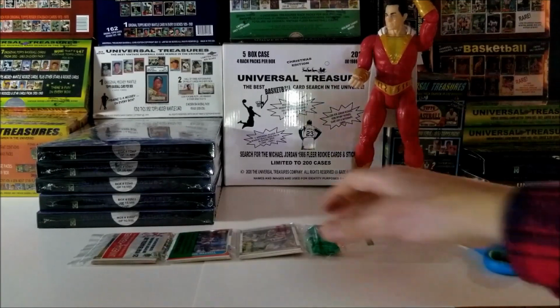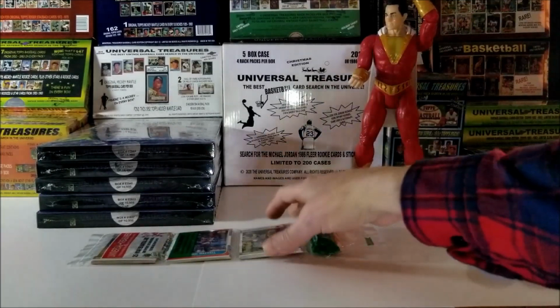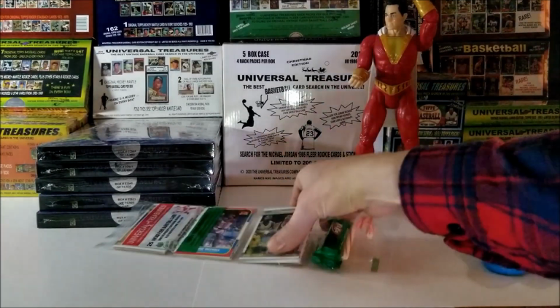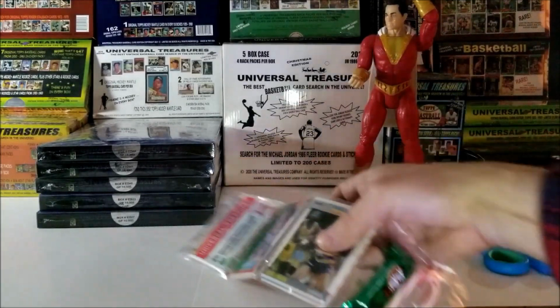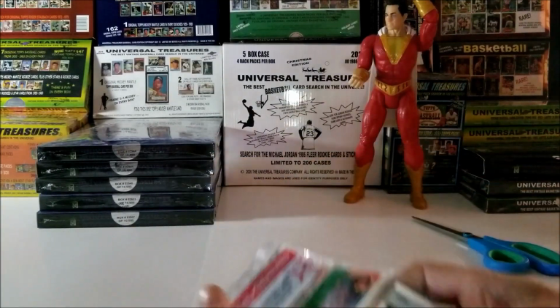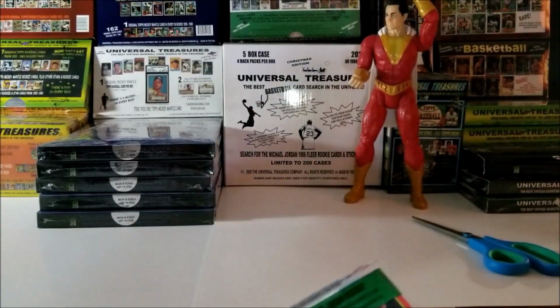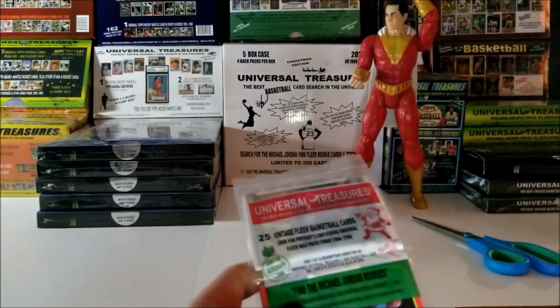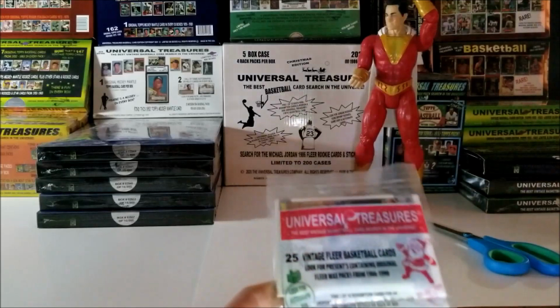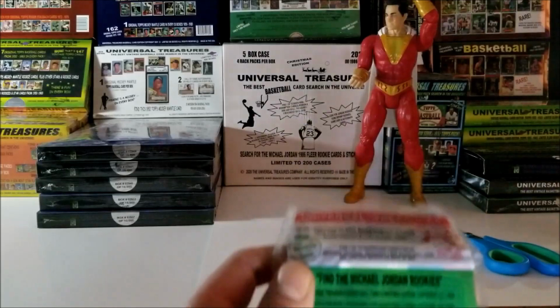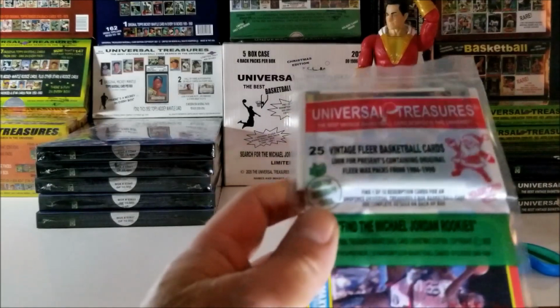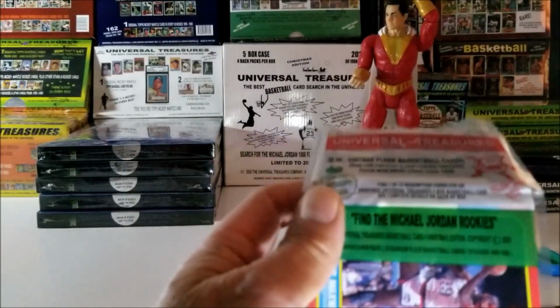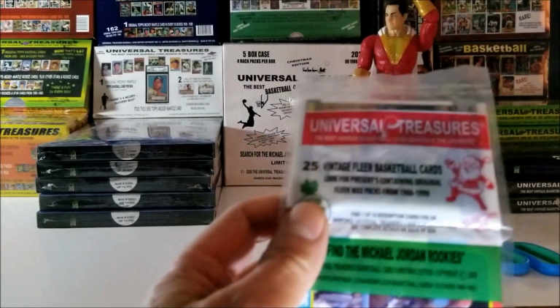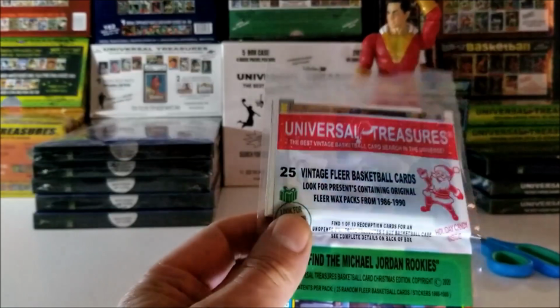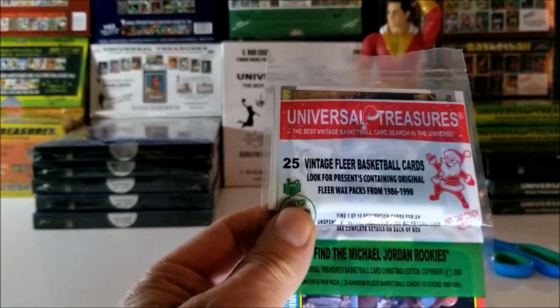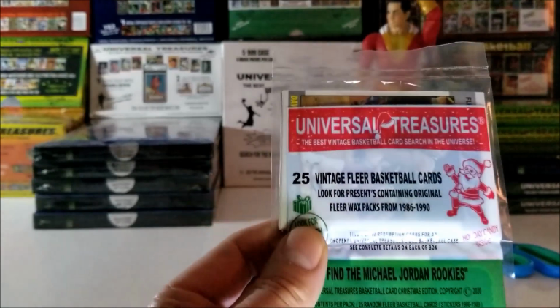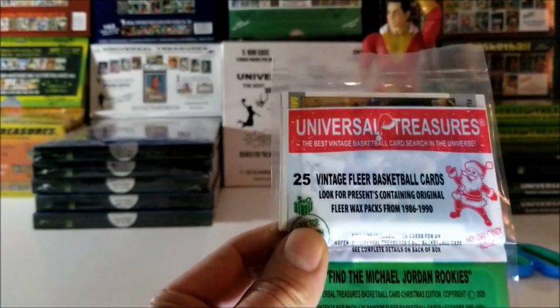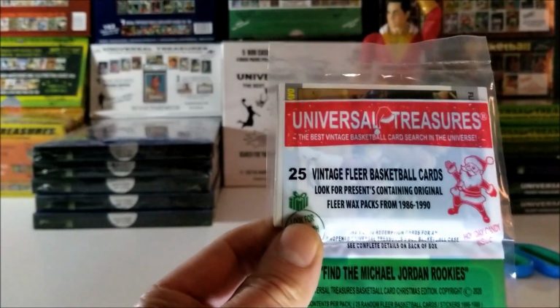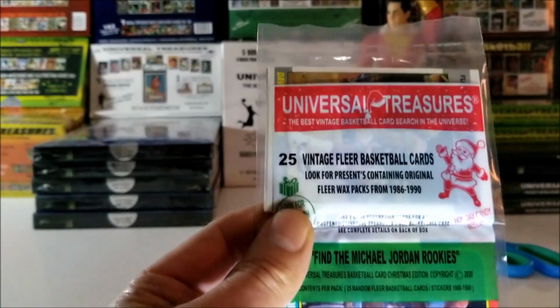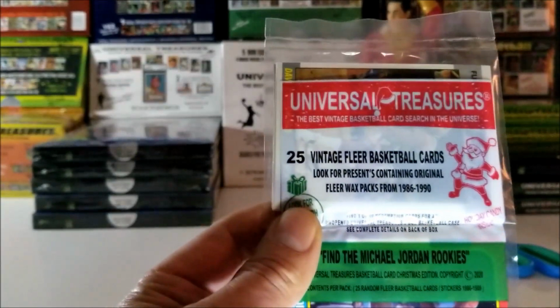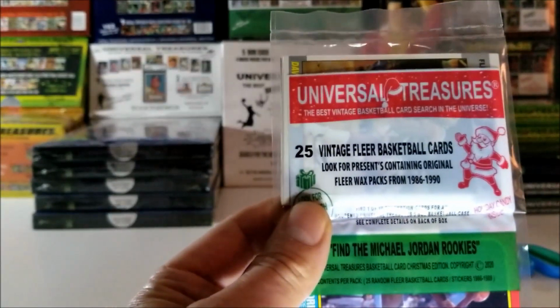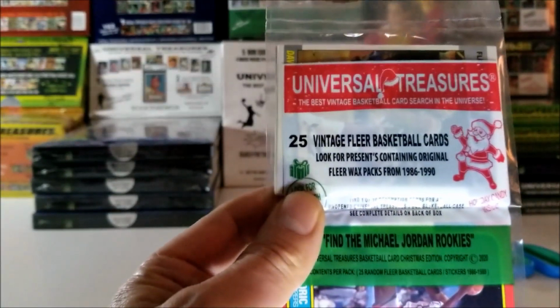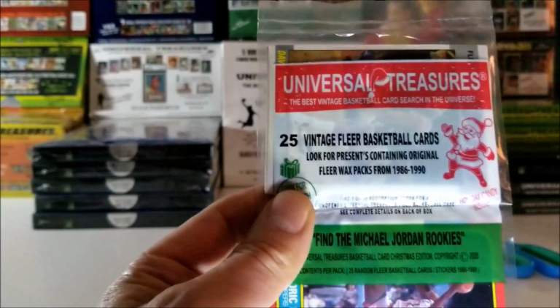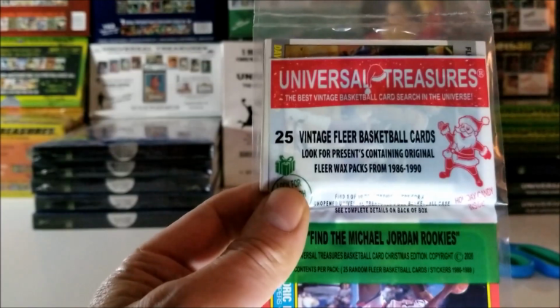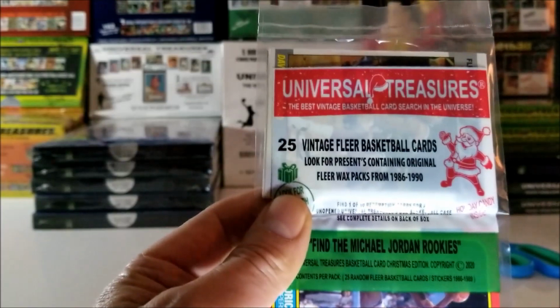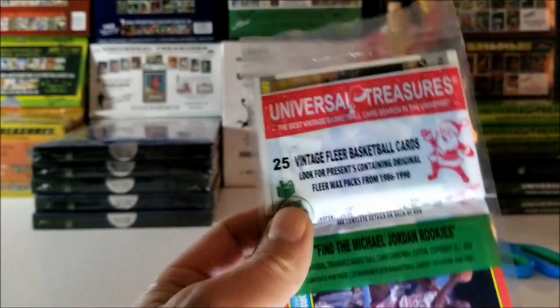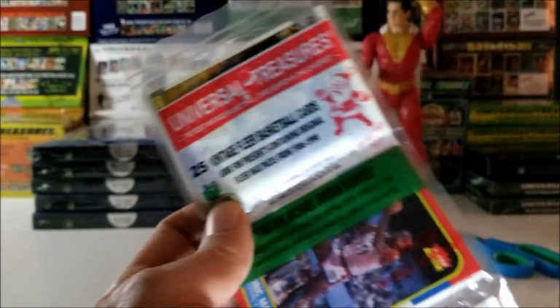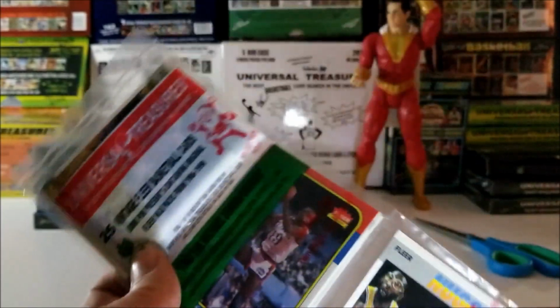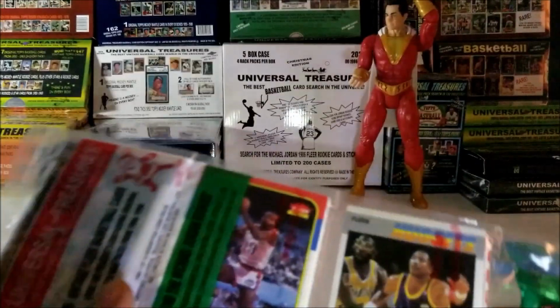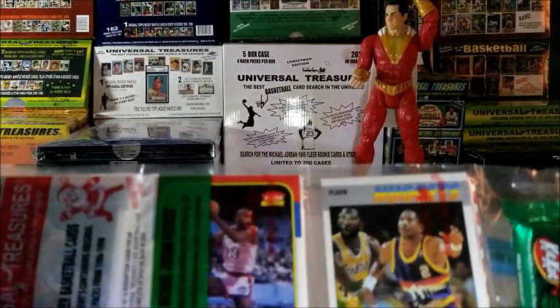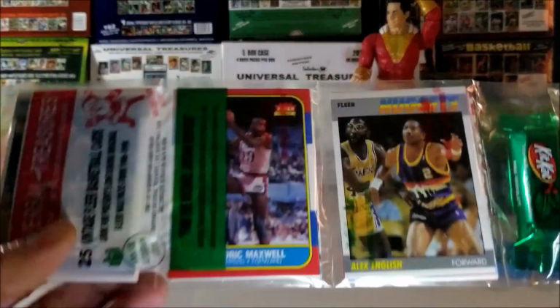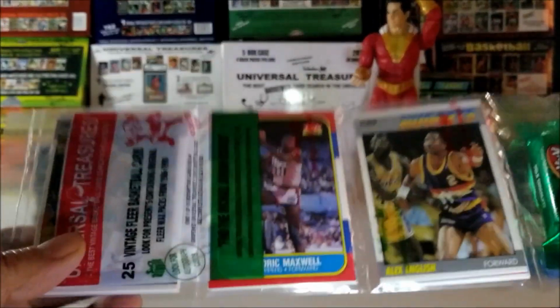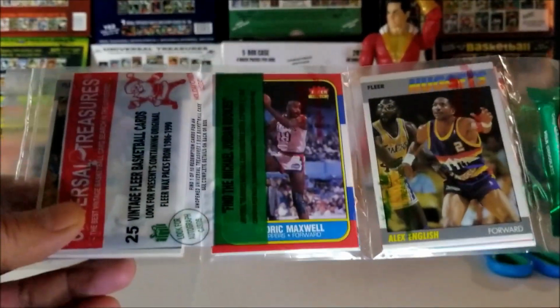This rack pack contains 25 vintage Flair cards. Can we get the Michael Jordan Rookie? Well let's start and see what we get.